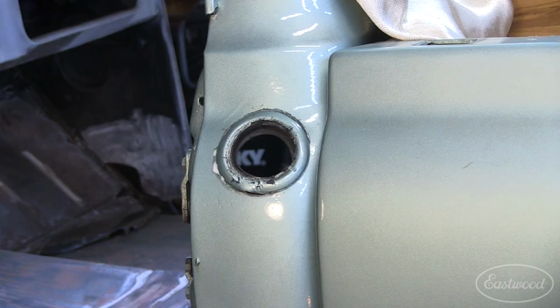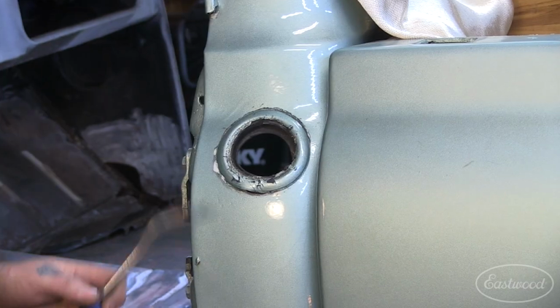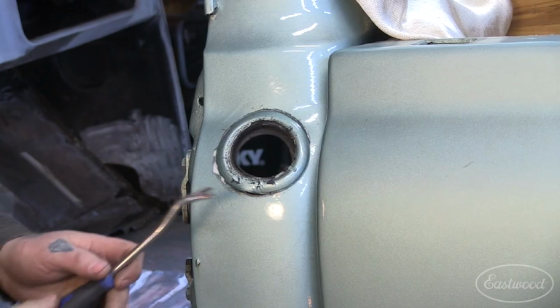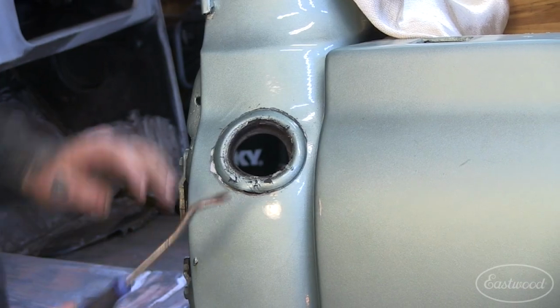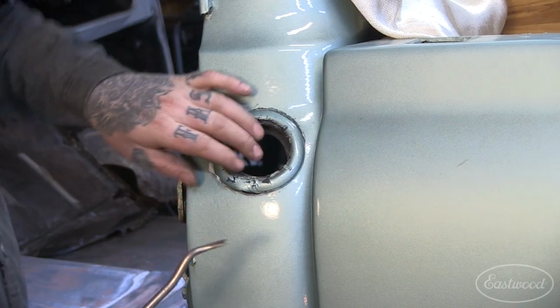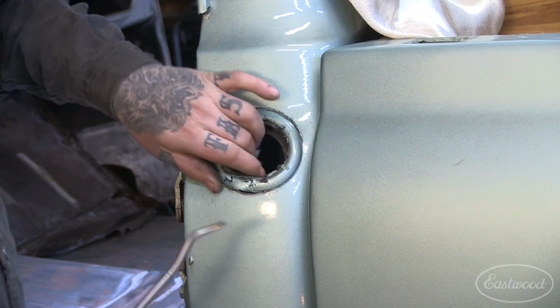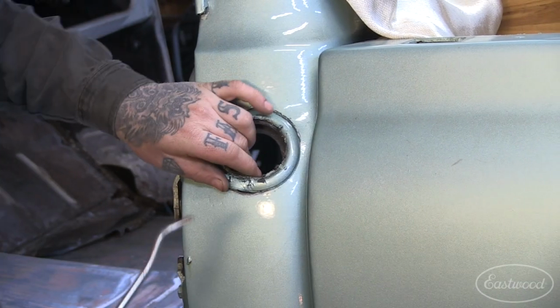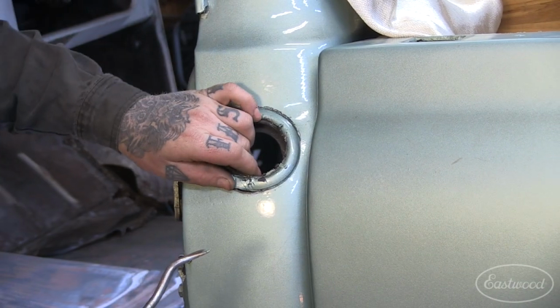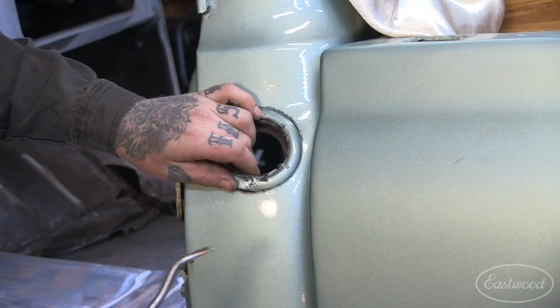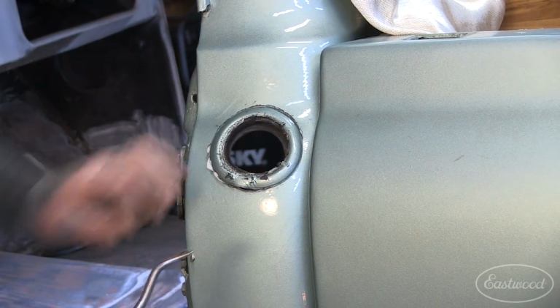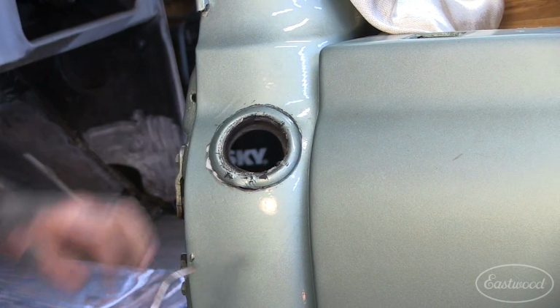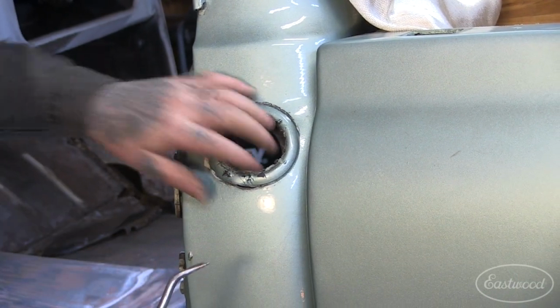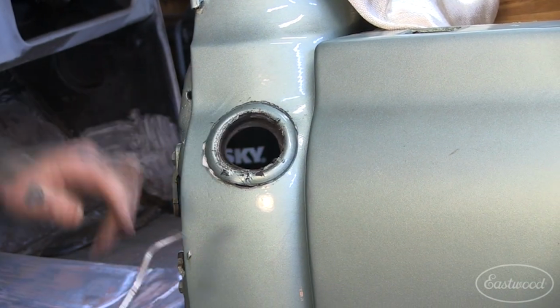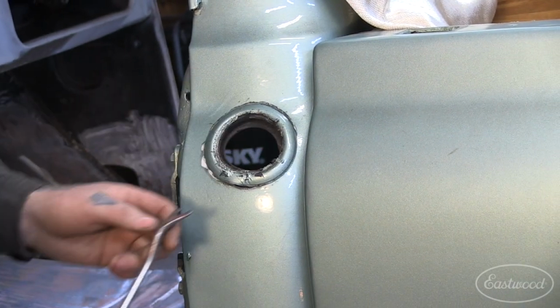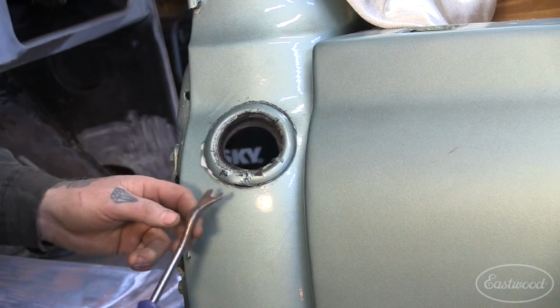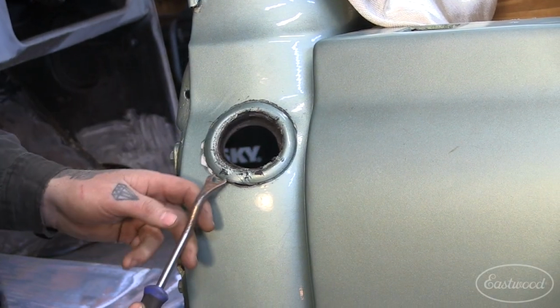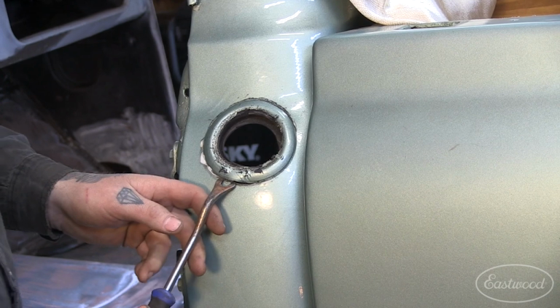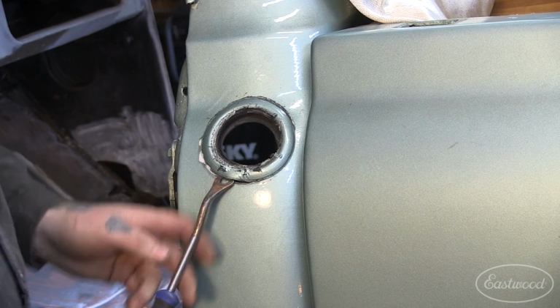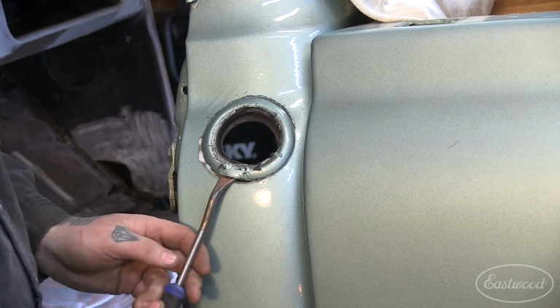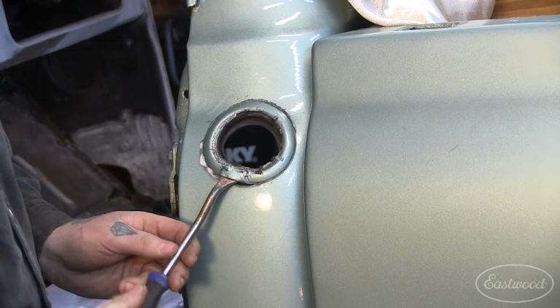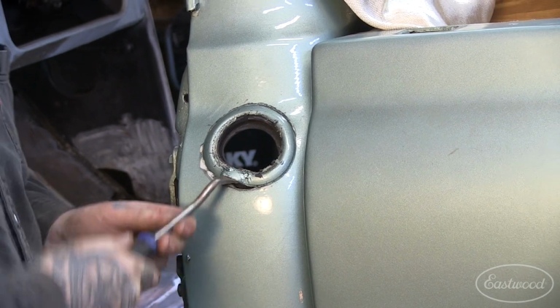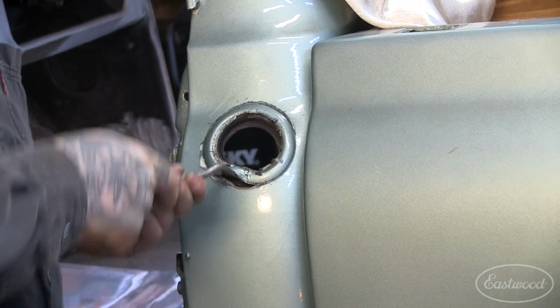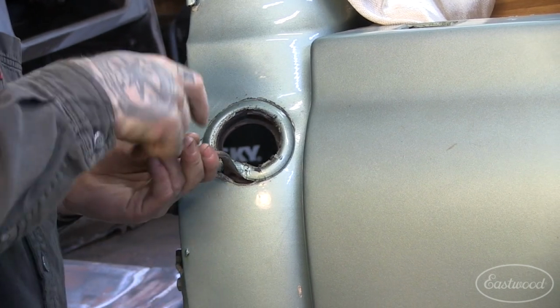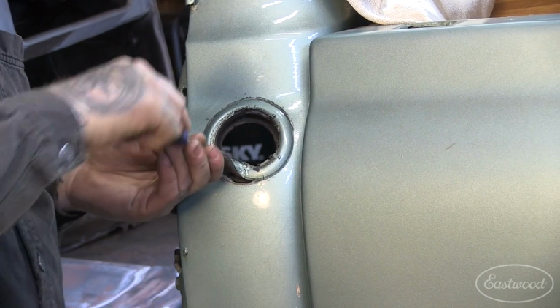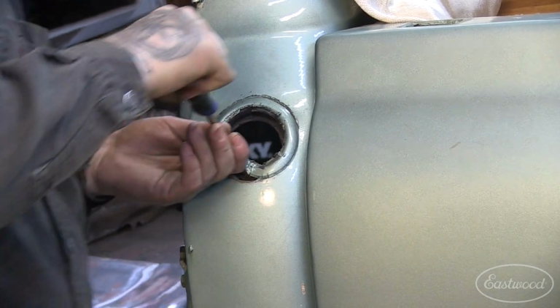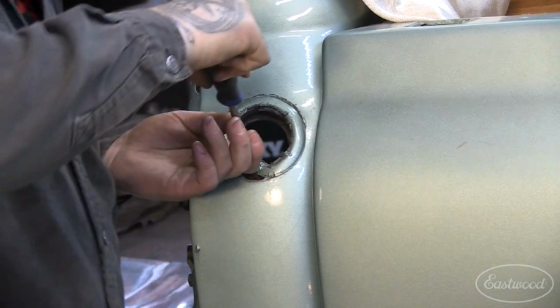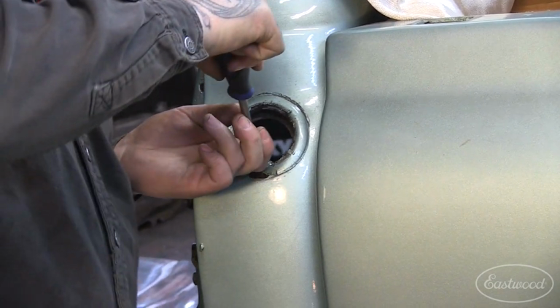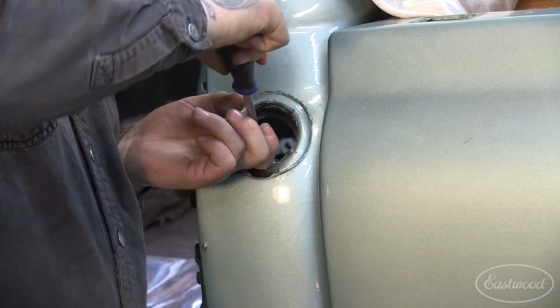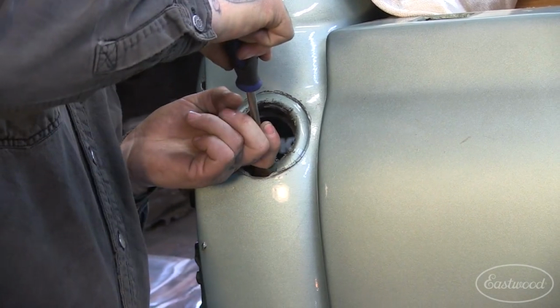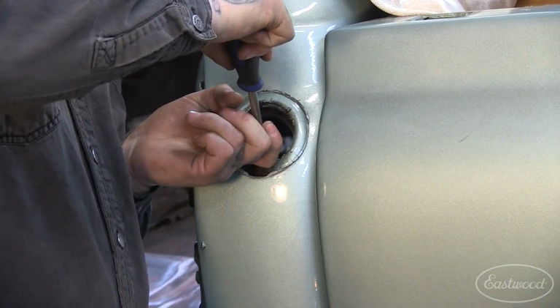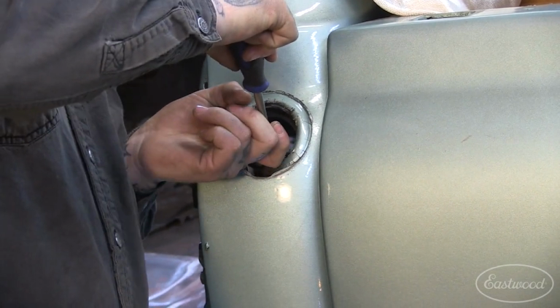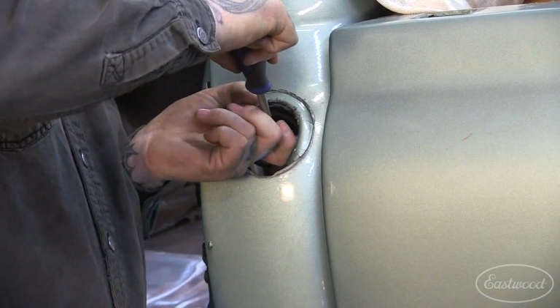Alright, so we're just going to remove this rubber first where the filler neck used to go, so that we can start sanding and see what is underneath all this old paint.